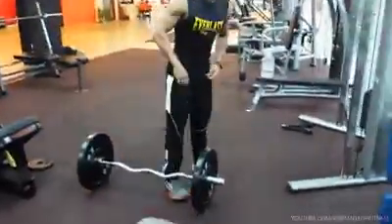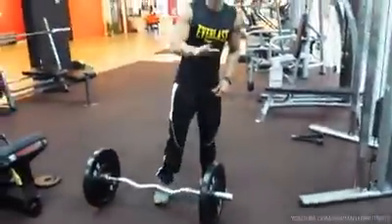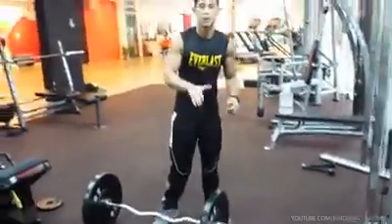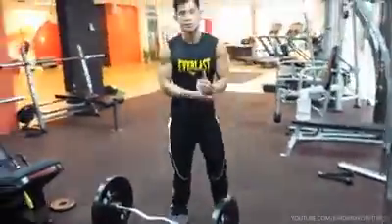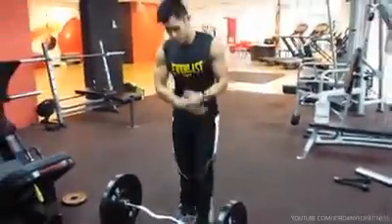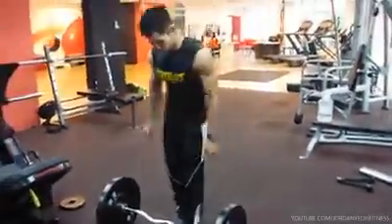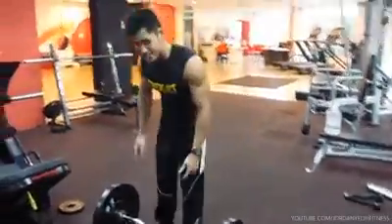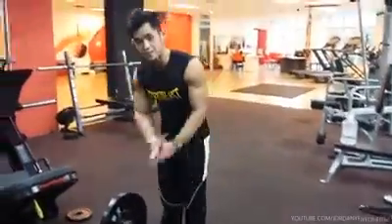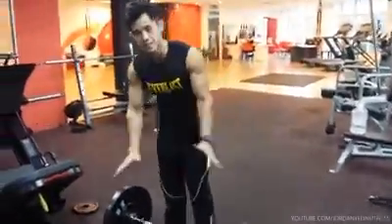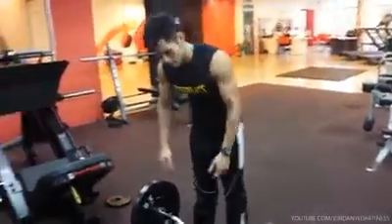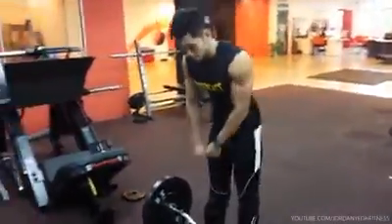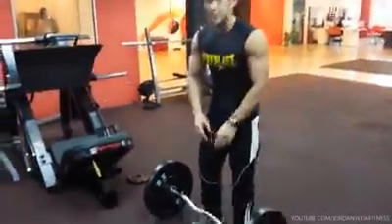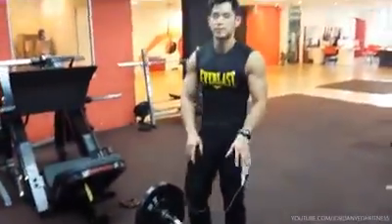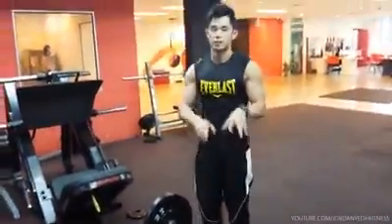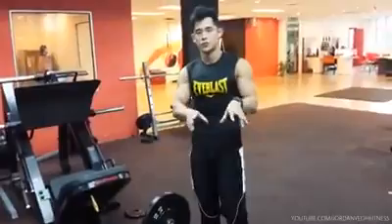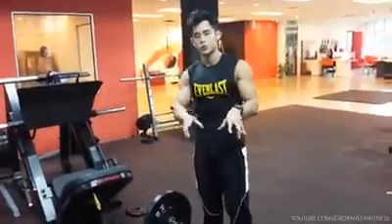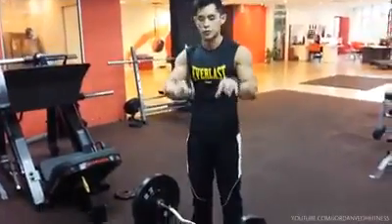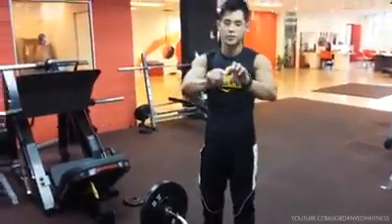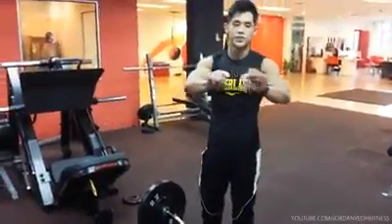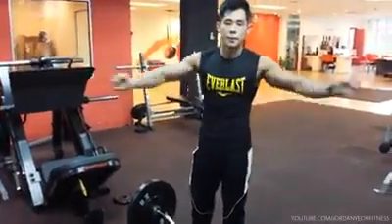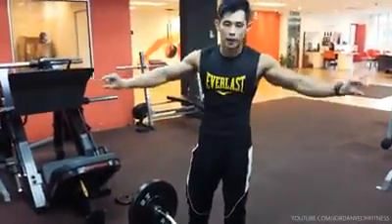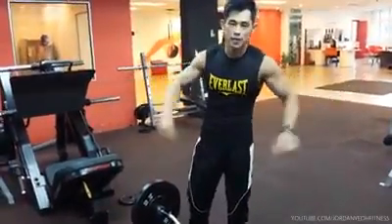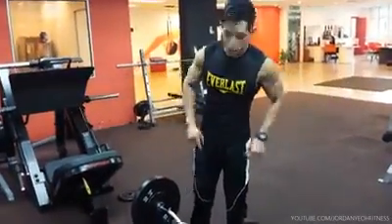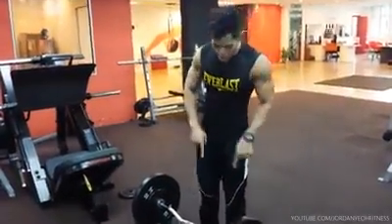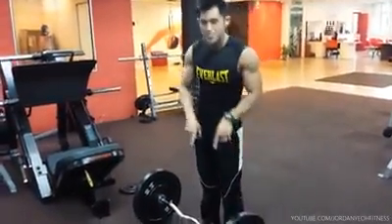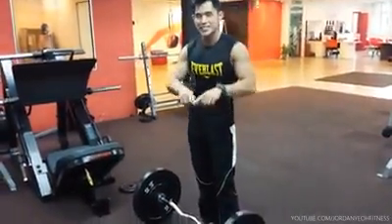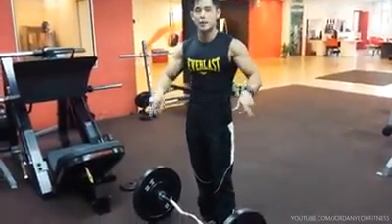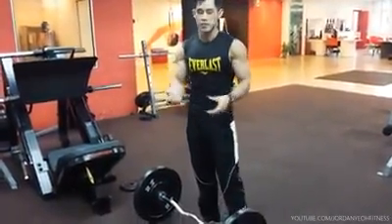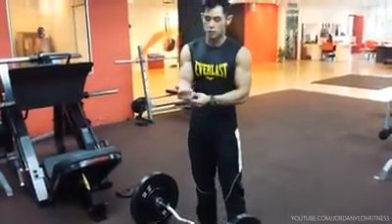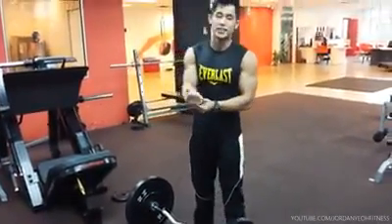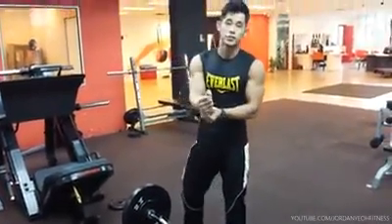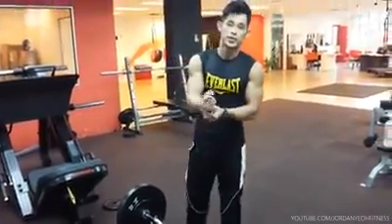The bread and butter for biceps. A lot of you like to use the Olympic bar, but I like to use the EZ bar because it's more friendly to the wrist.